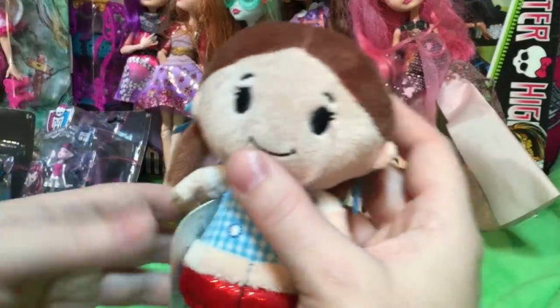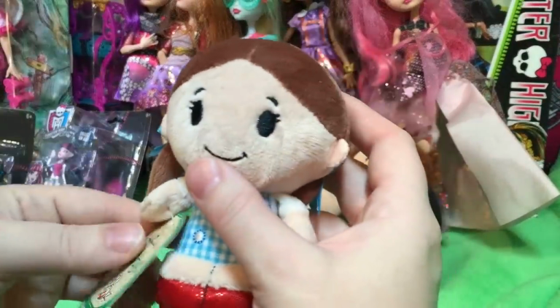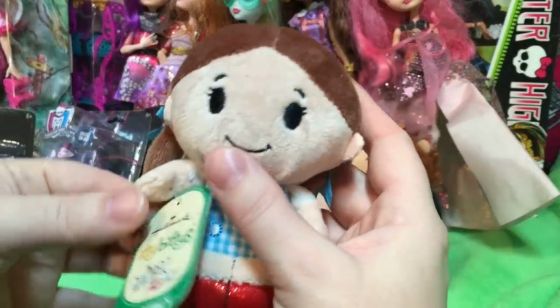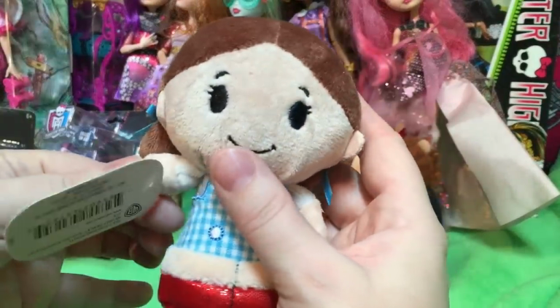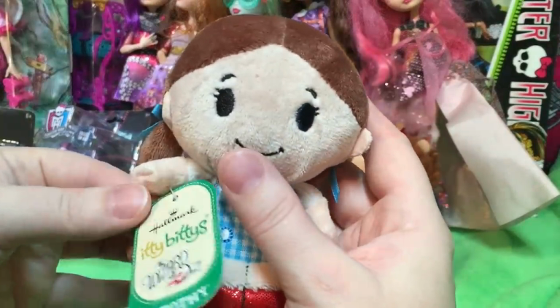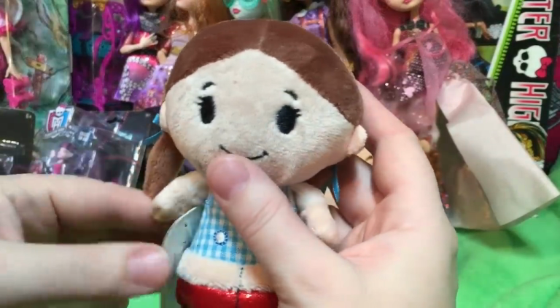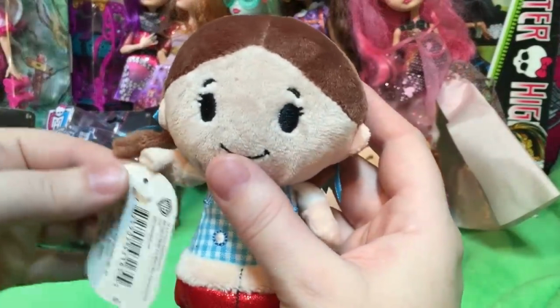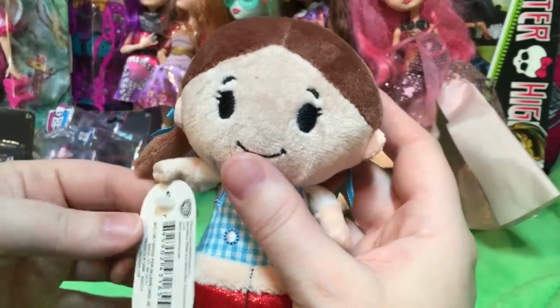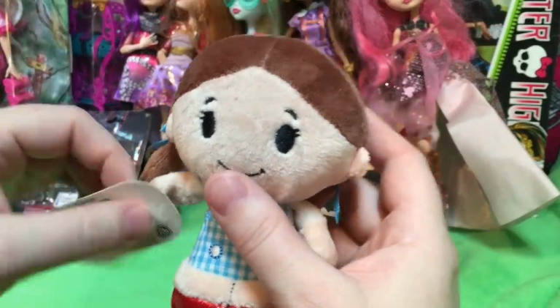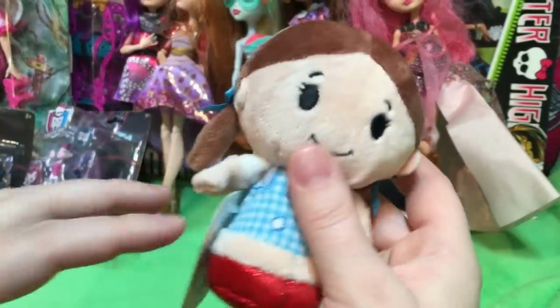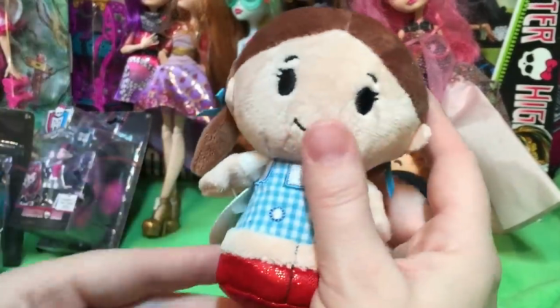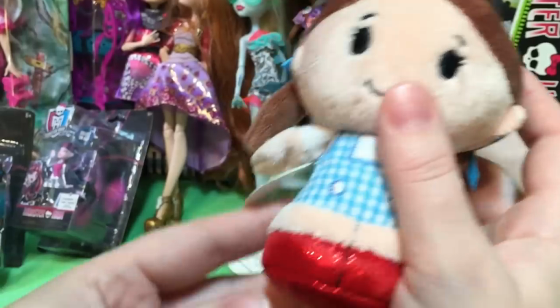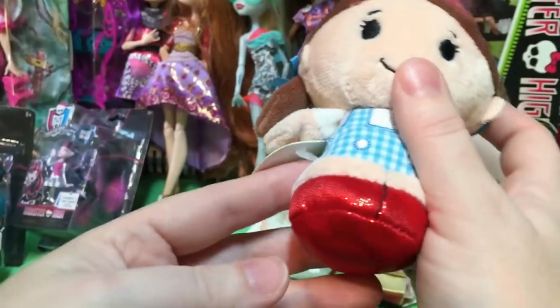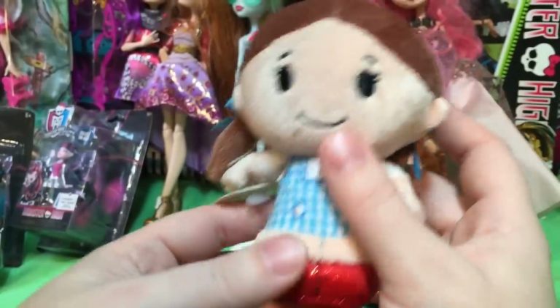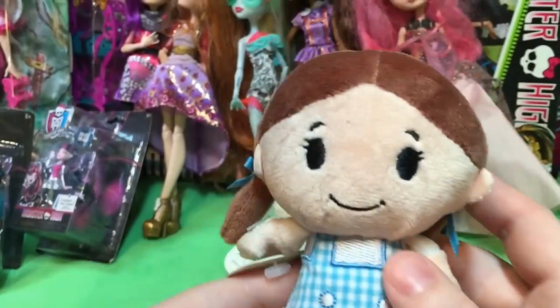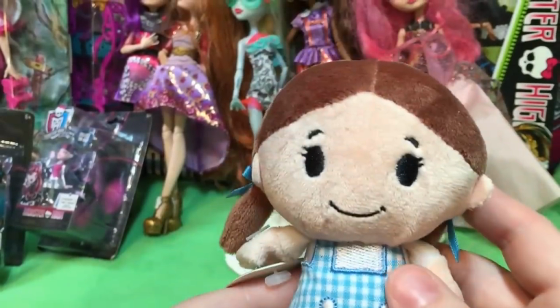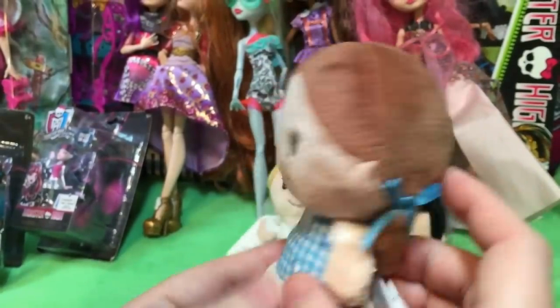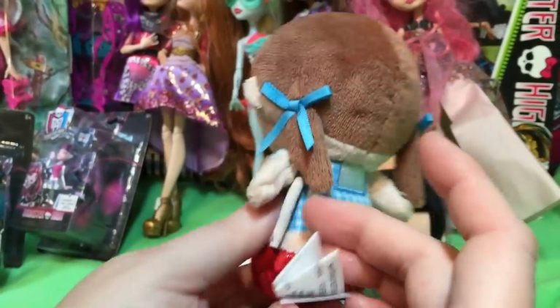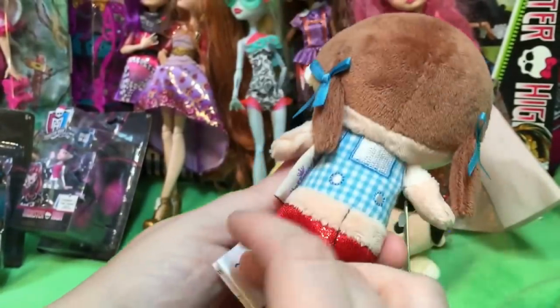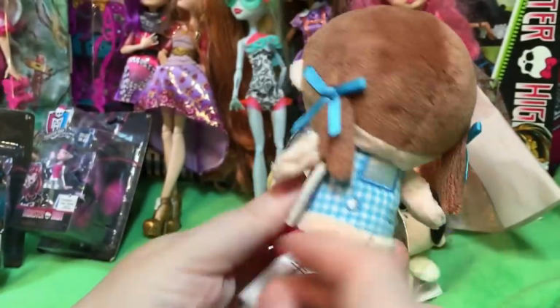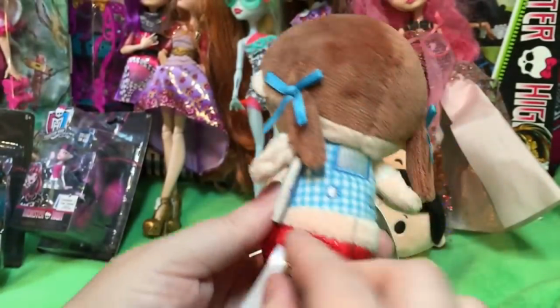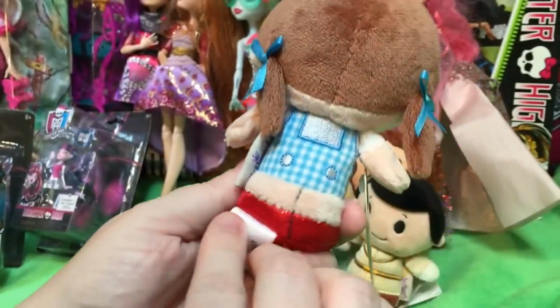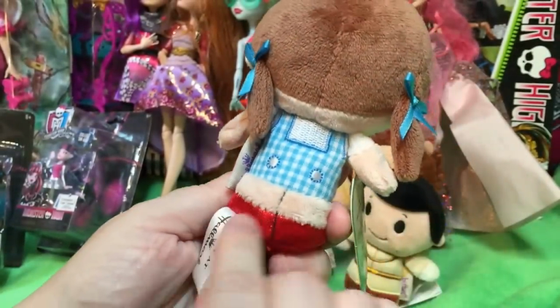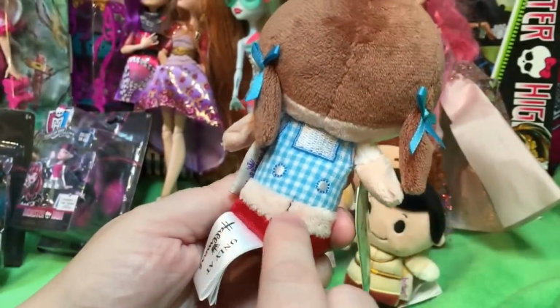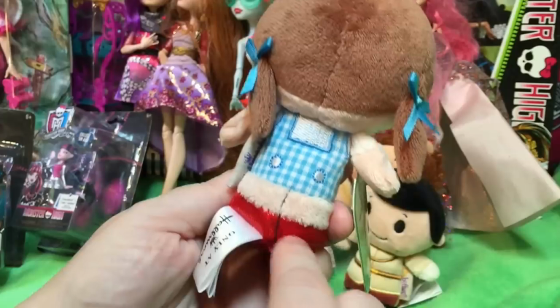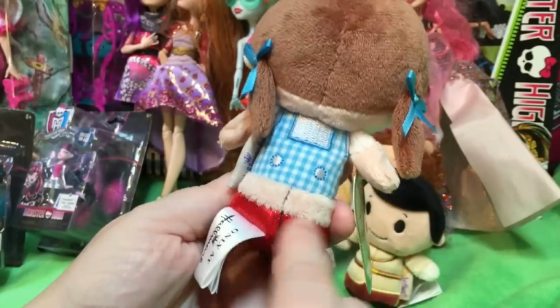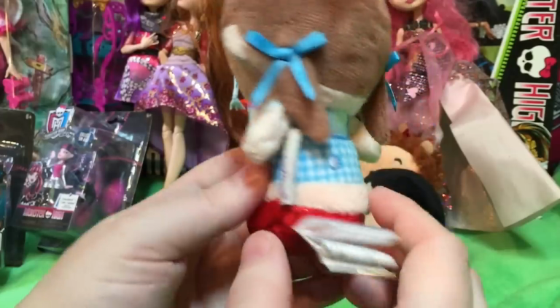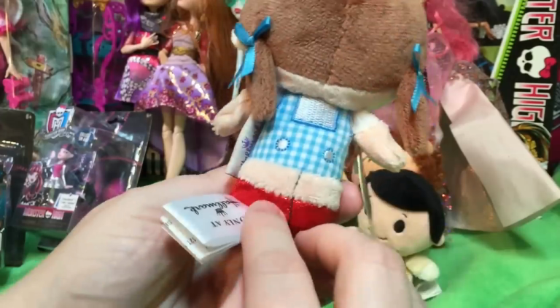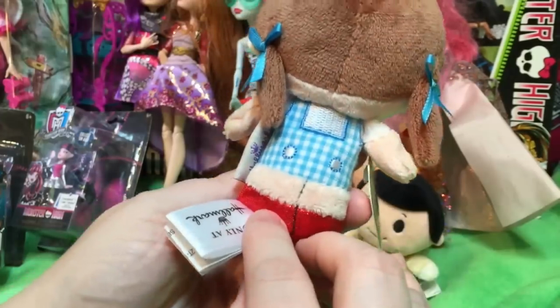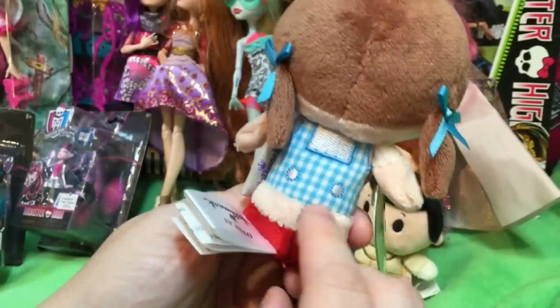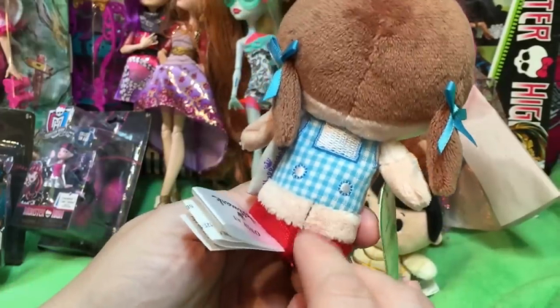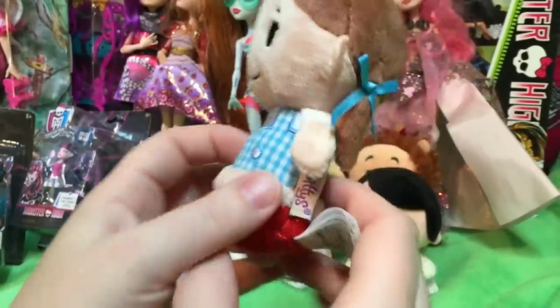Who's this? Do you remember? Dorothy. I don't know why her tag is on, but they don't call her Dottie in the show. Nobody calls her Dottie. Almost looks like a boat — oh, it's her legs. That kind of looks like a boat.